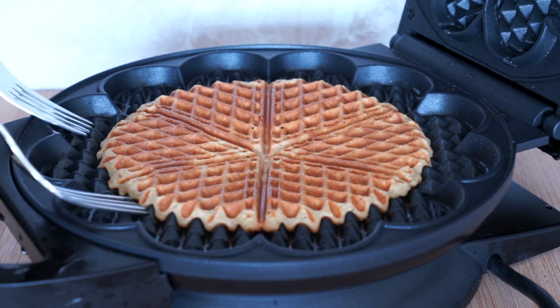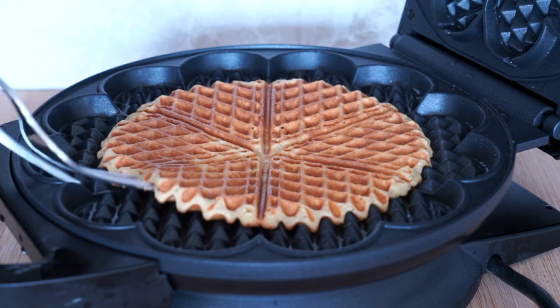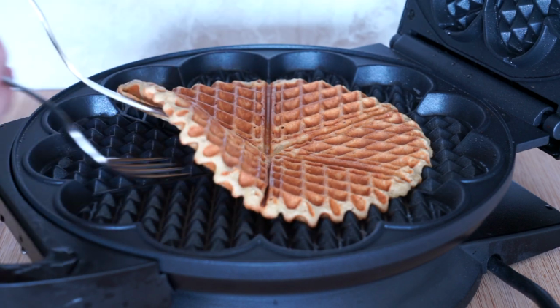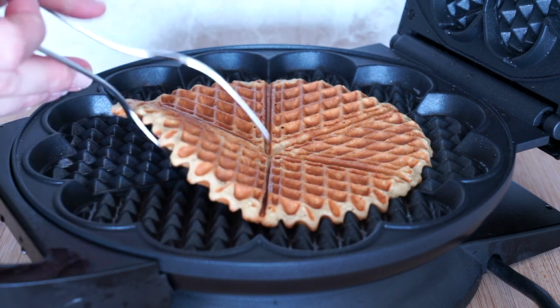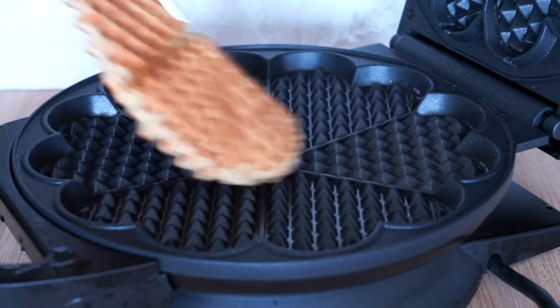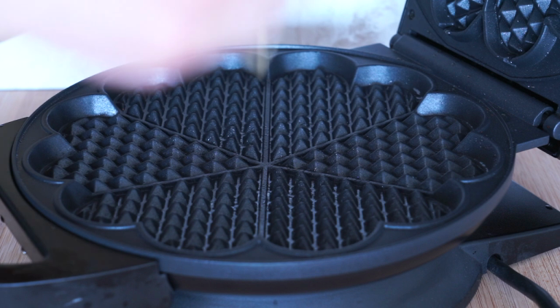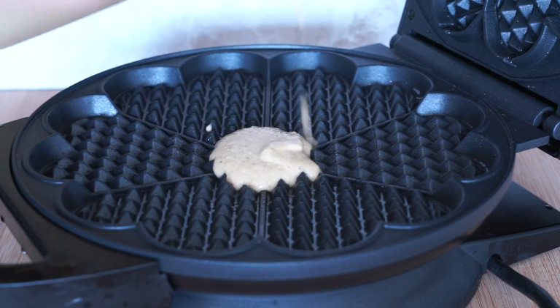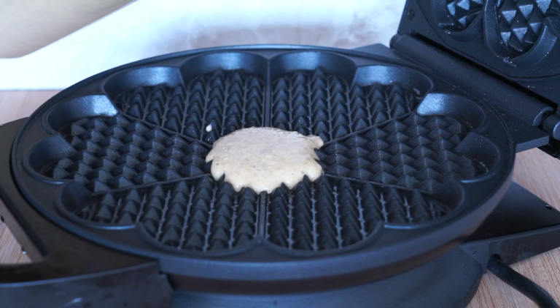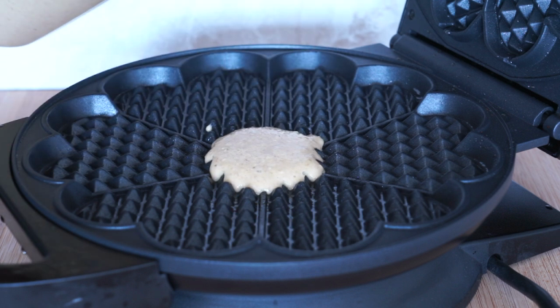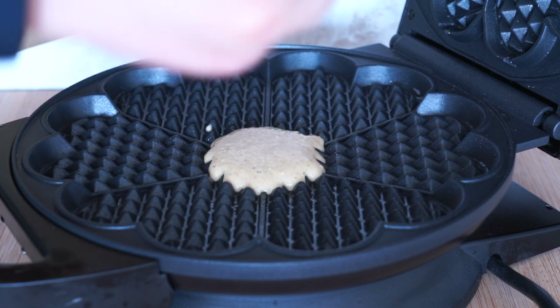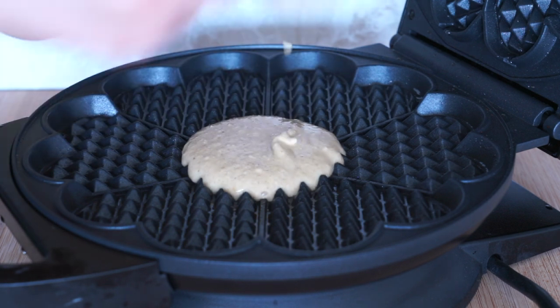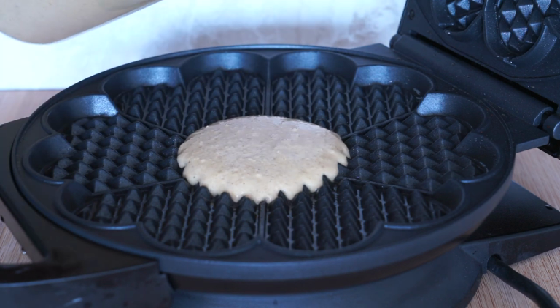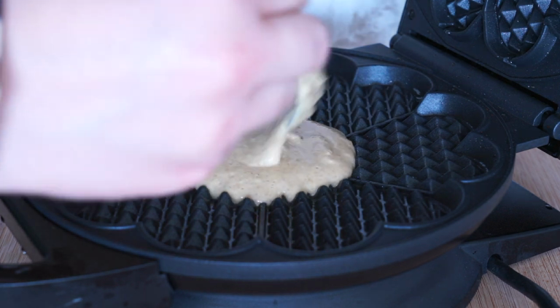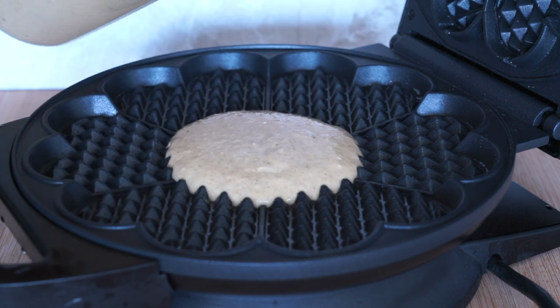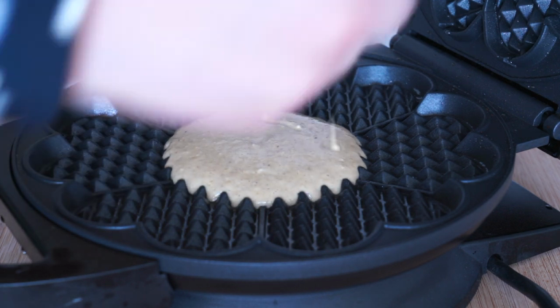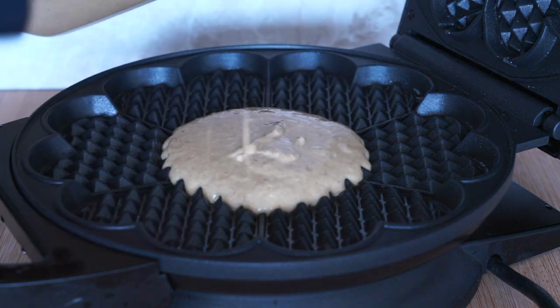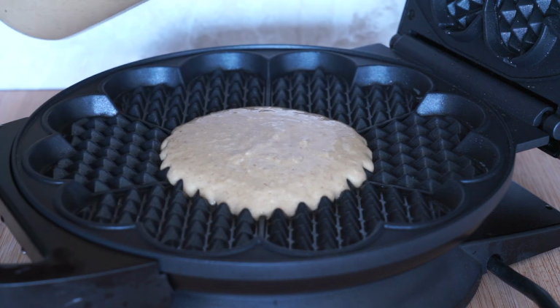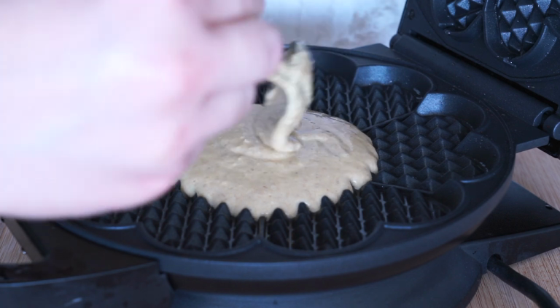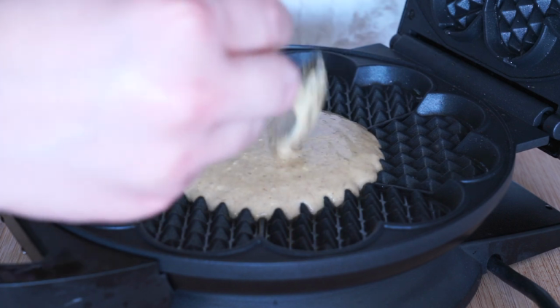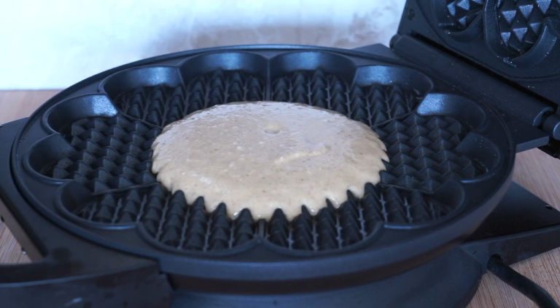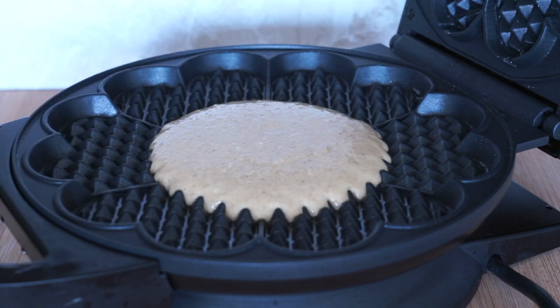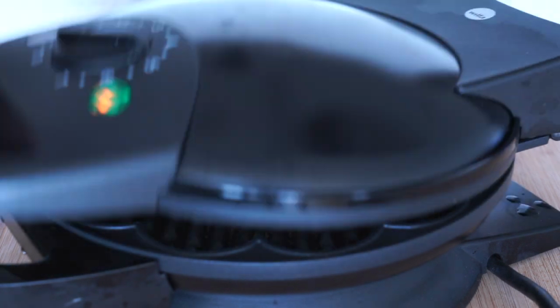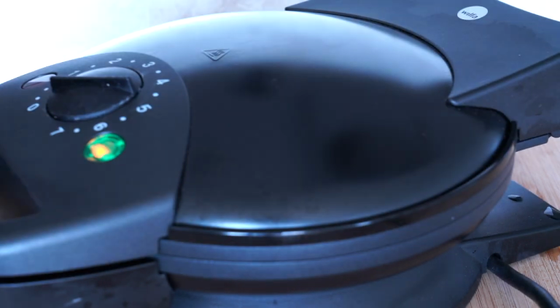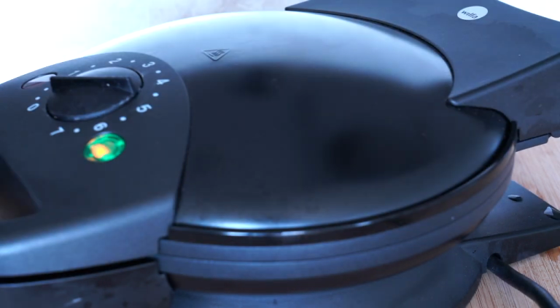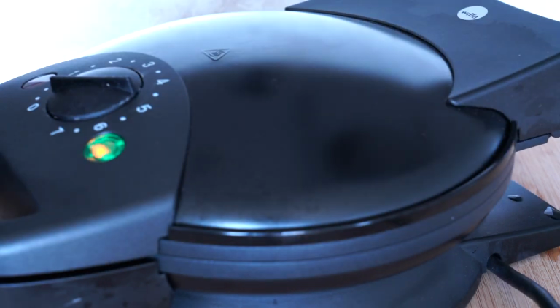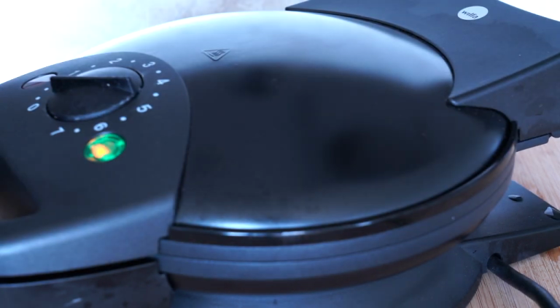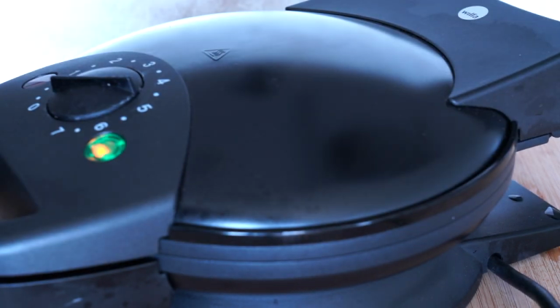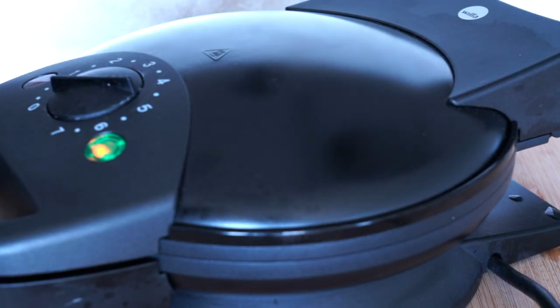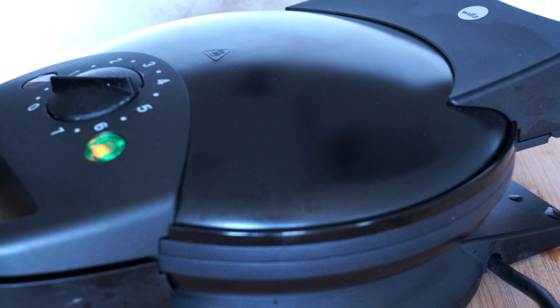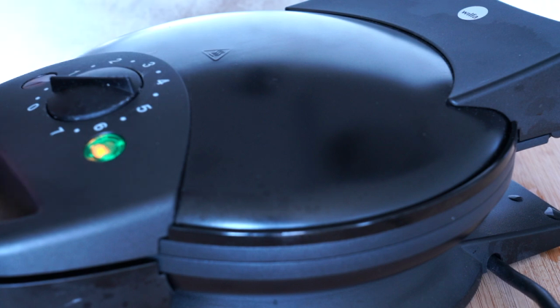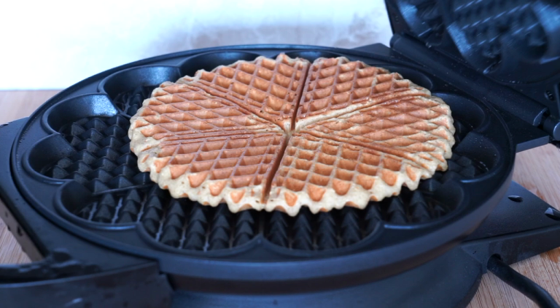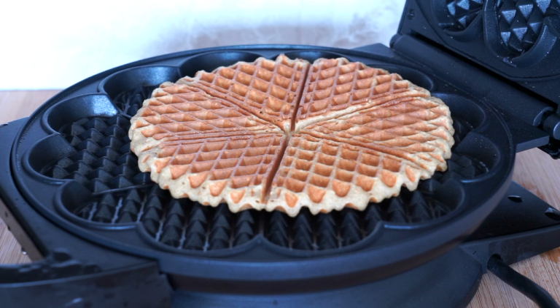Once your waffle is cooked to perfection, remove from the waffle iron and either let cool or serve immediately. Continue making waffles until there's no more batter left. In between making waffles, stir your batter and make sure to apply more cooking spray.